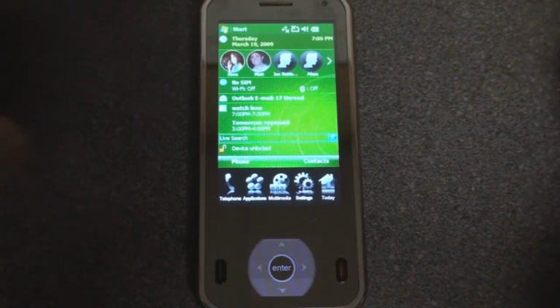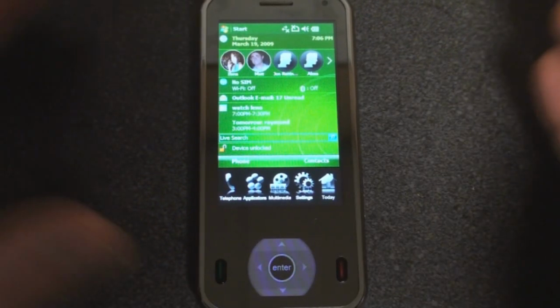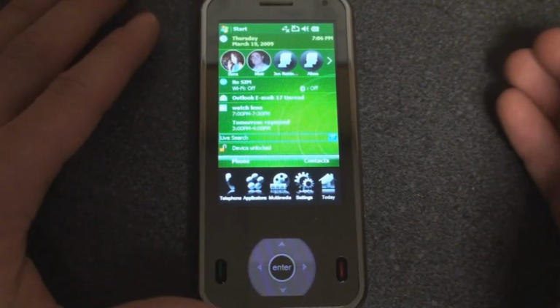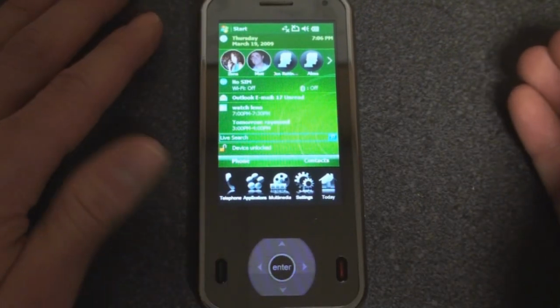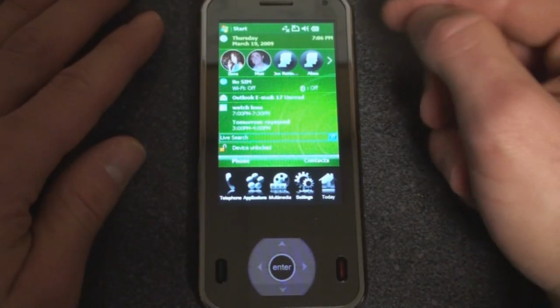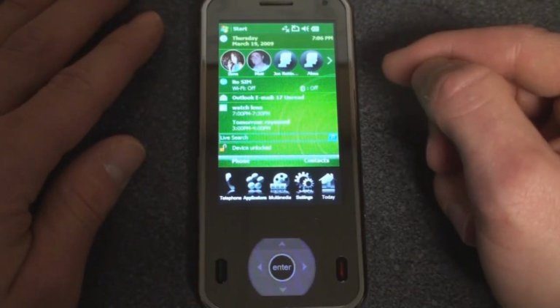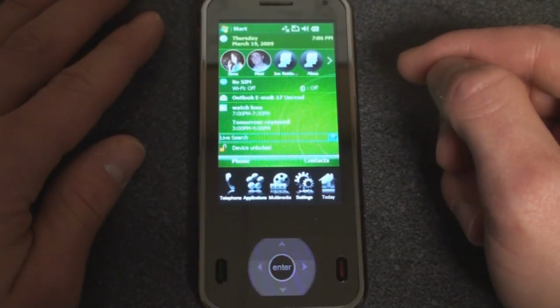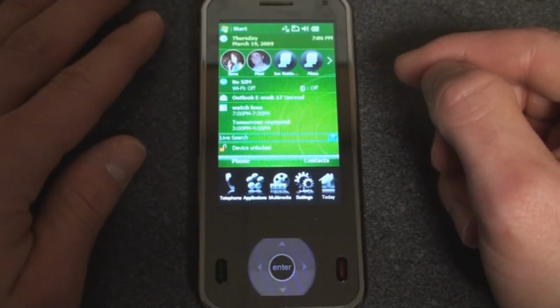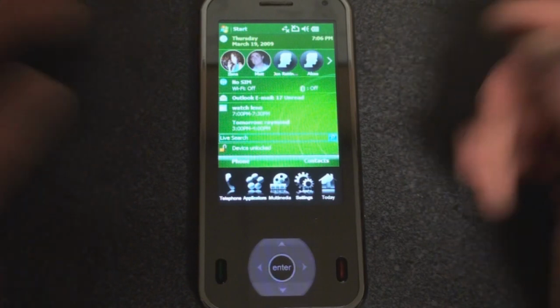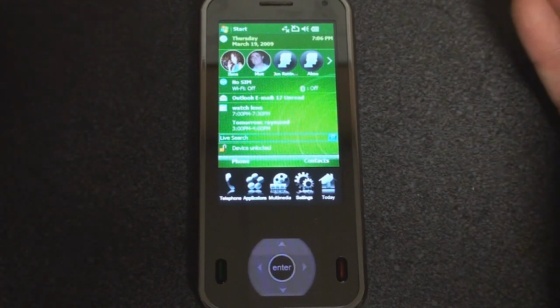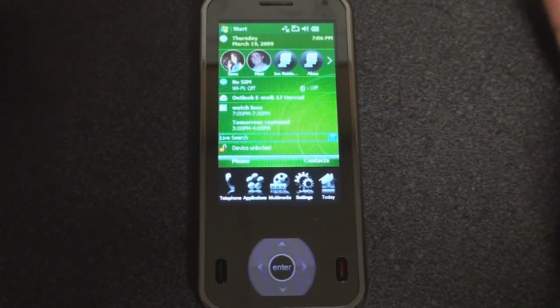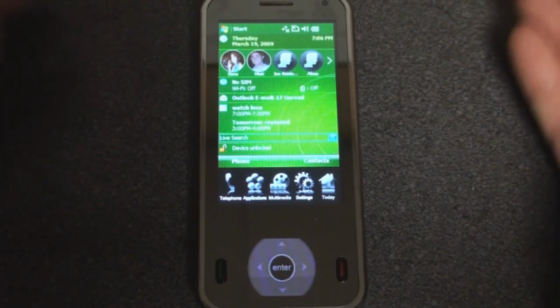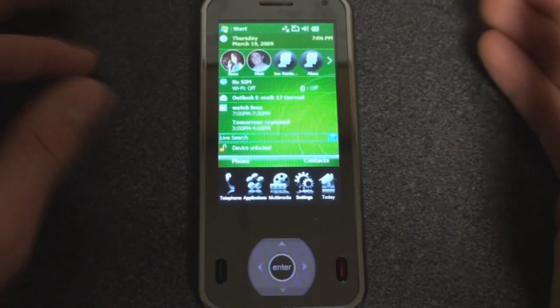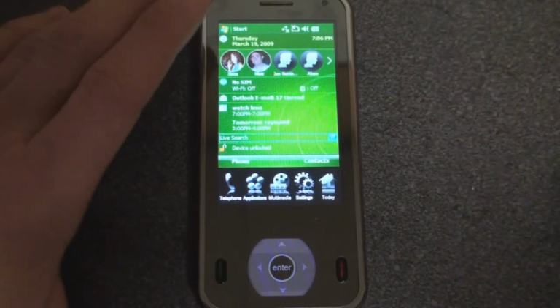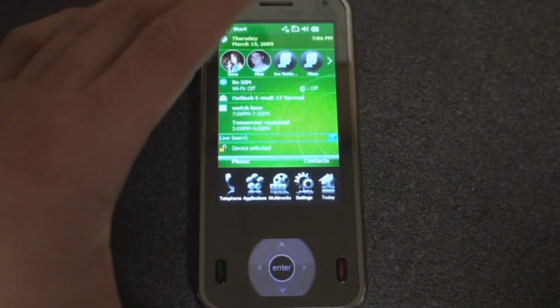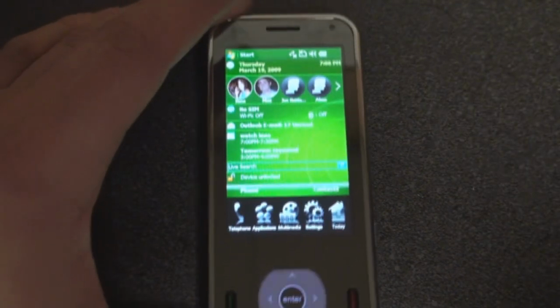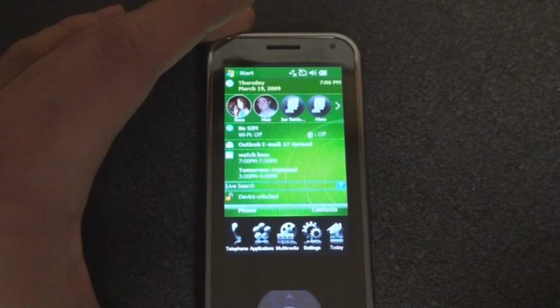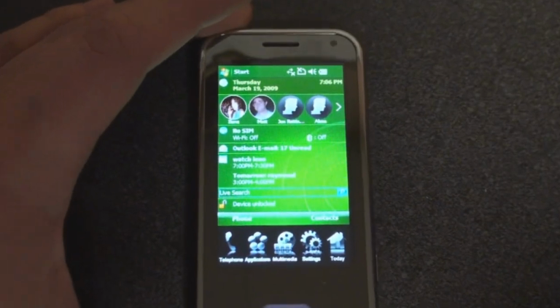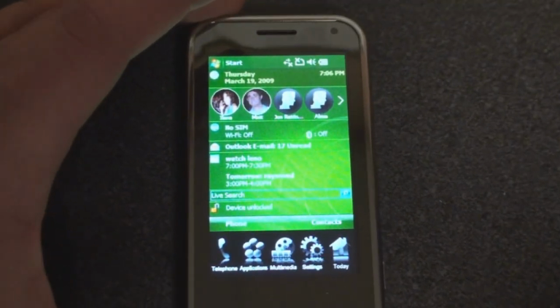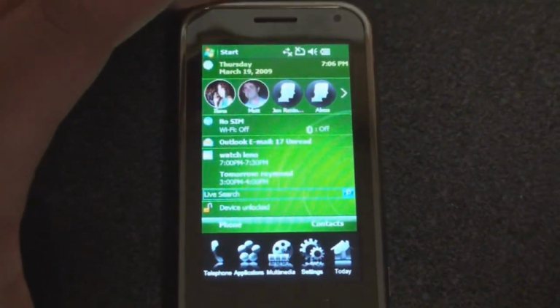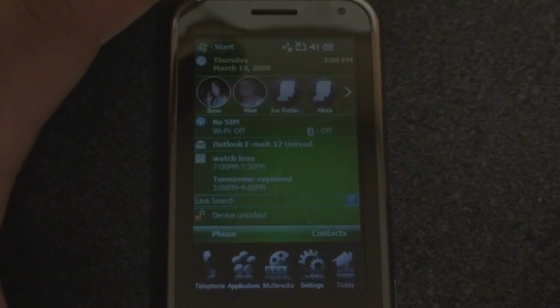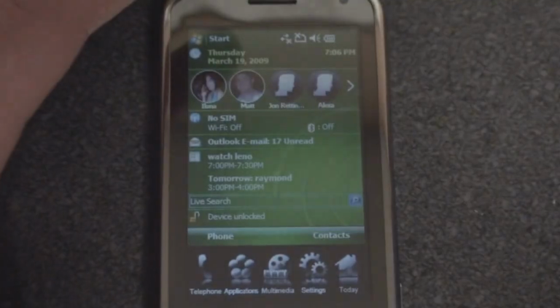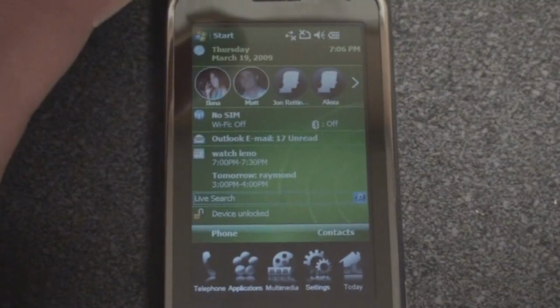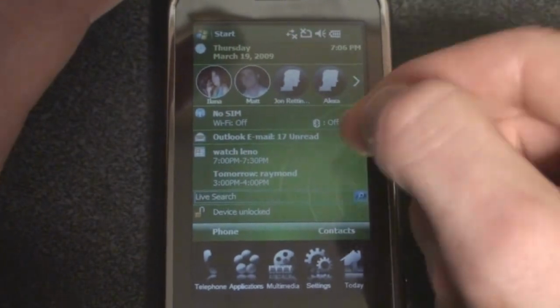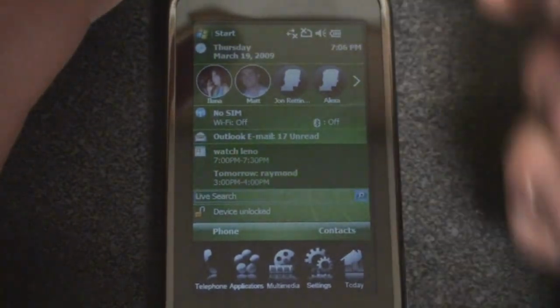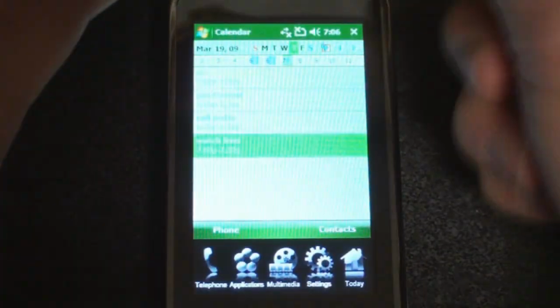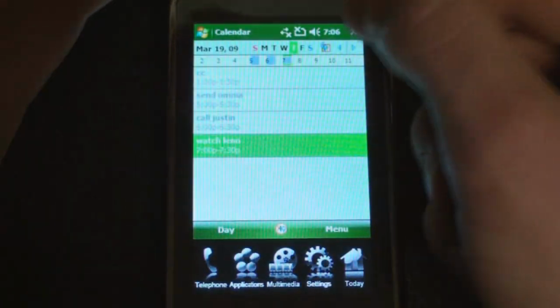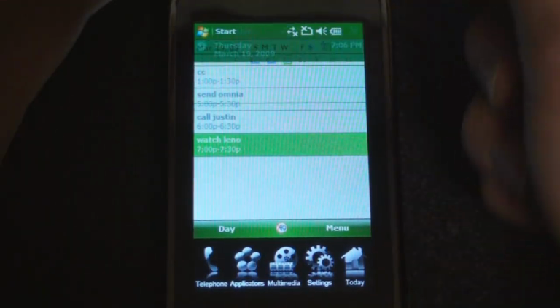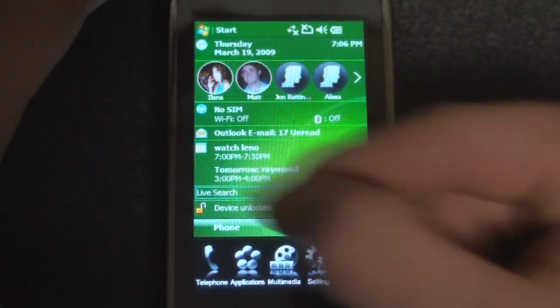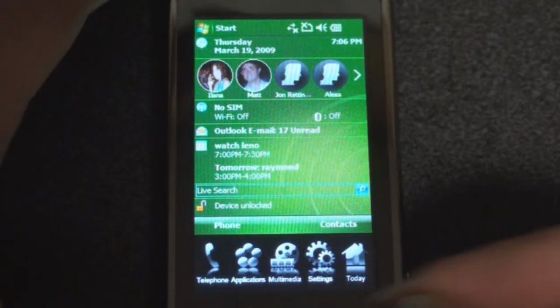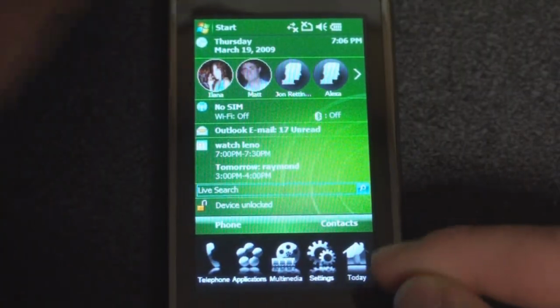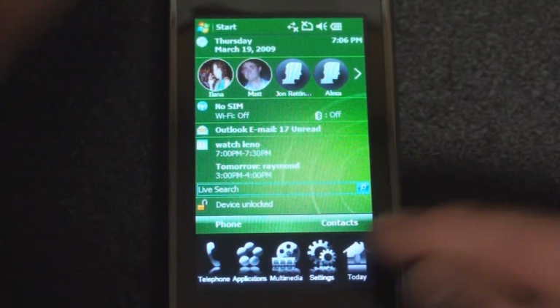Basically what you're stuck with is a QVGA screen, which is a very last-generation resolution, making things on the screen appear very grainy and pixelated. It's unfortunate that this device doesn't take advantage of the space down here.